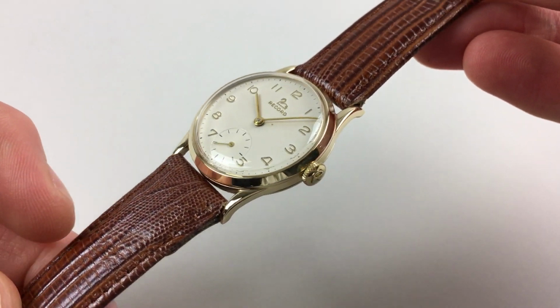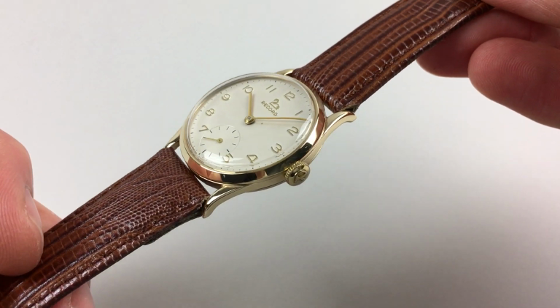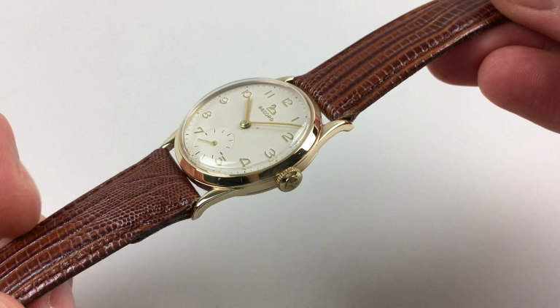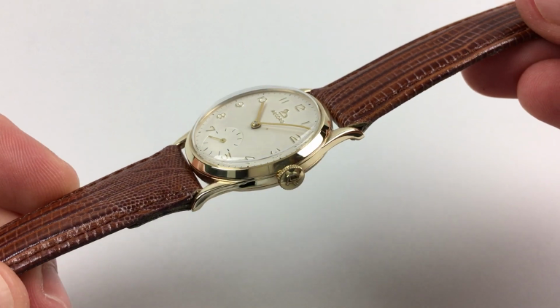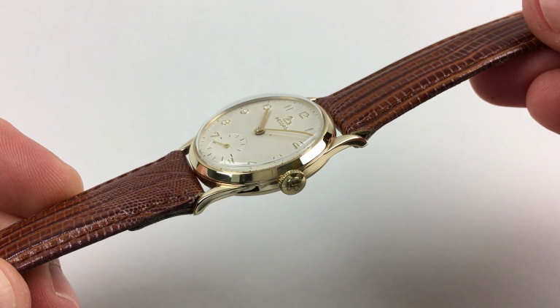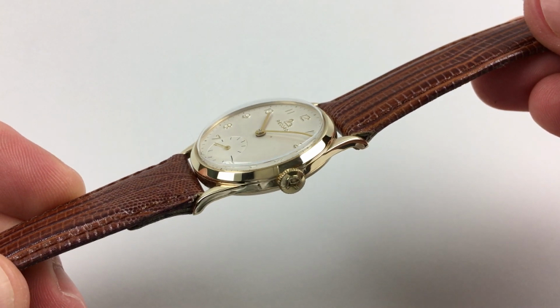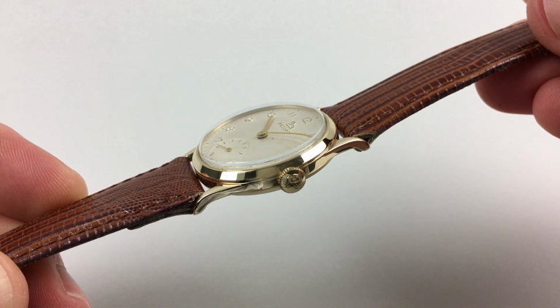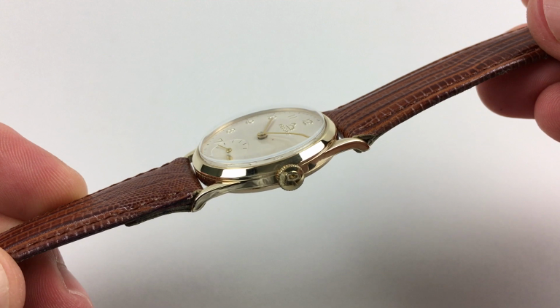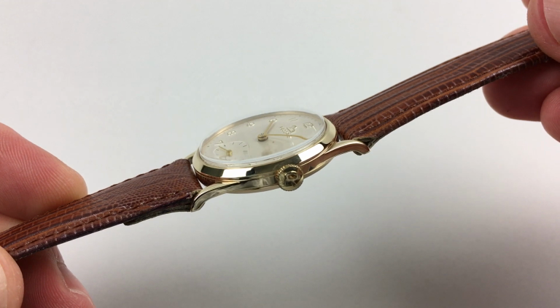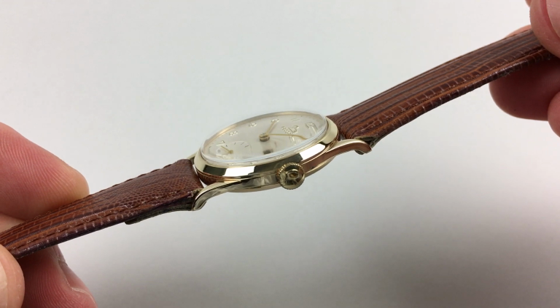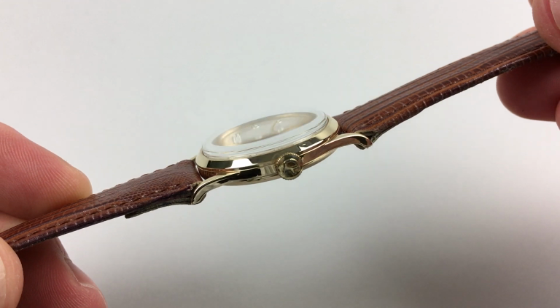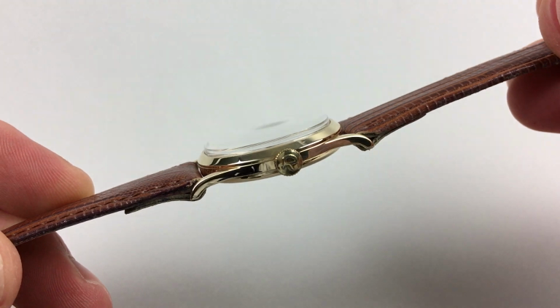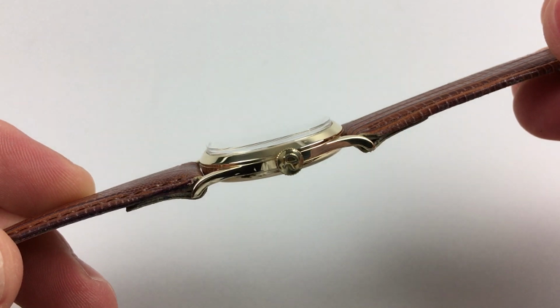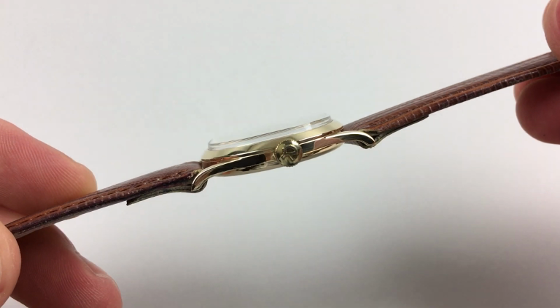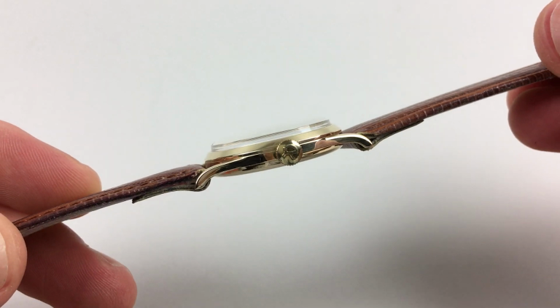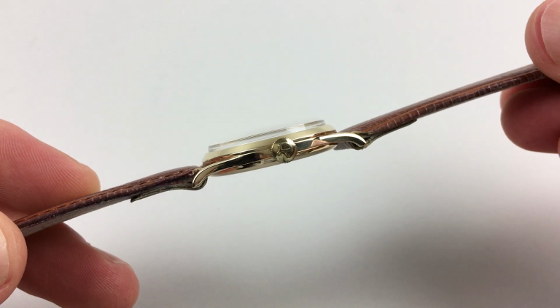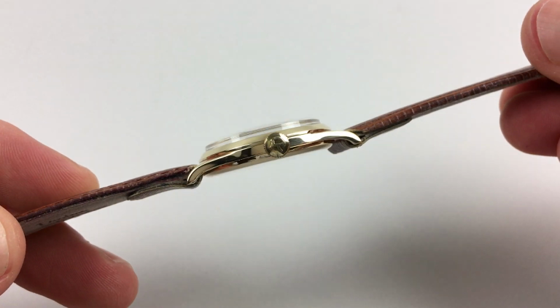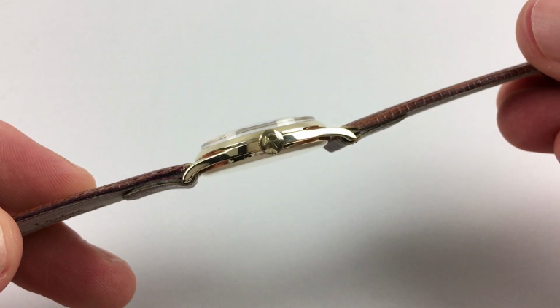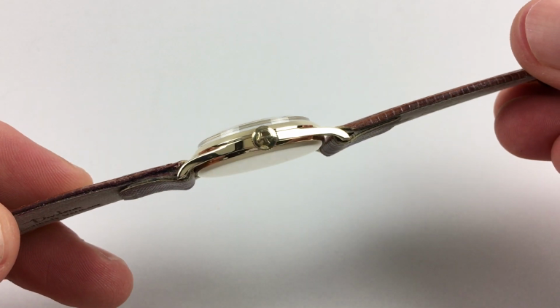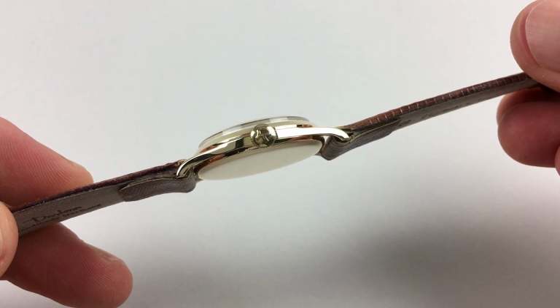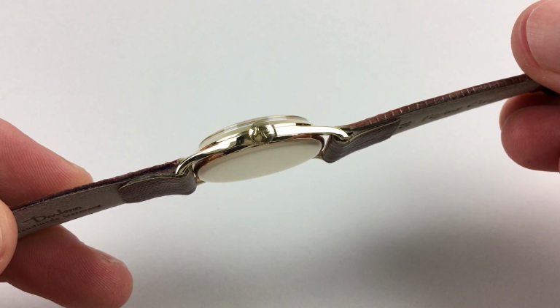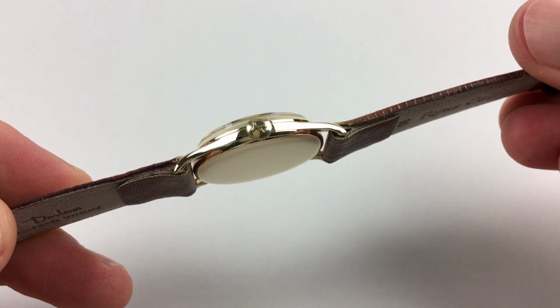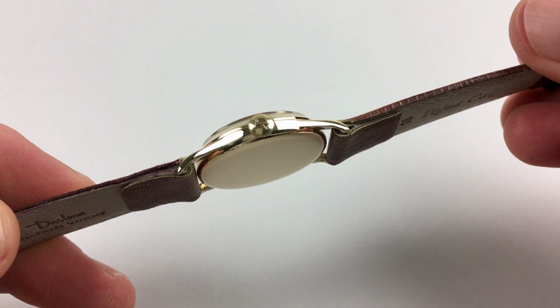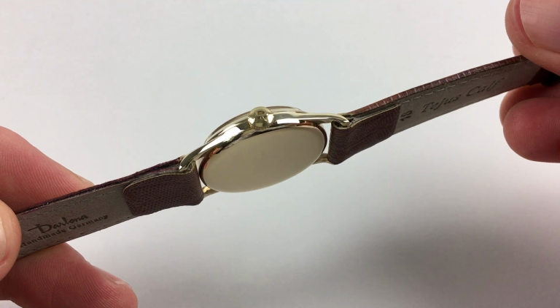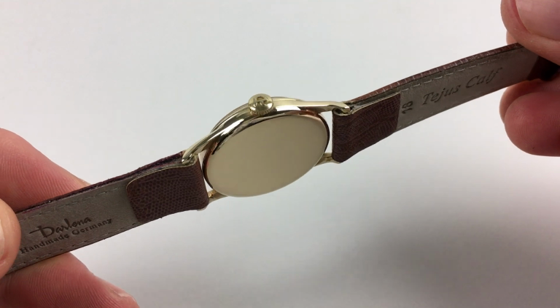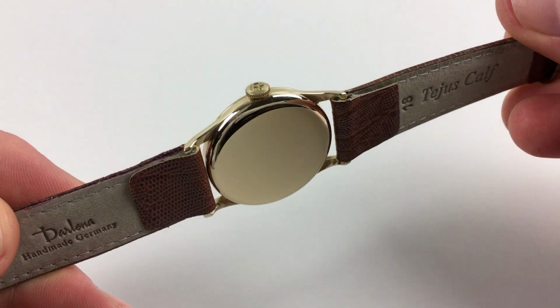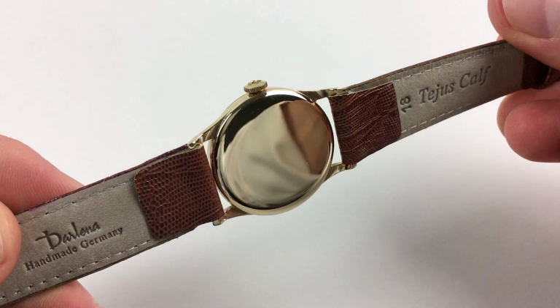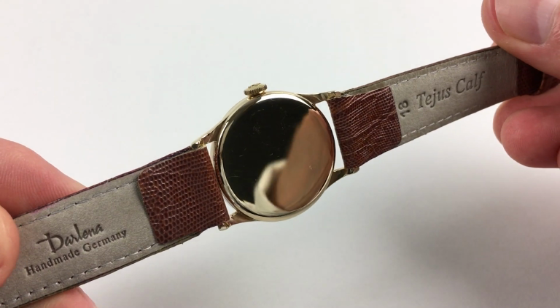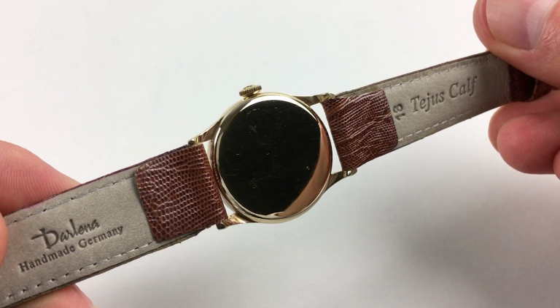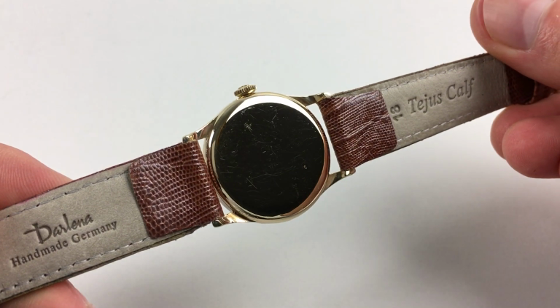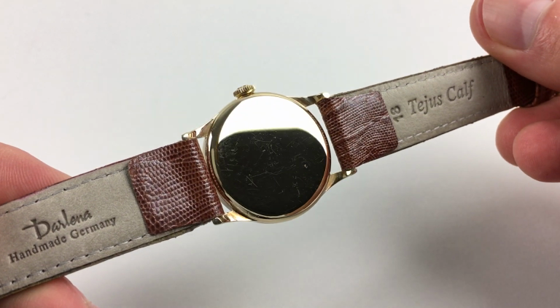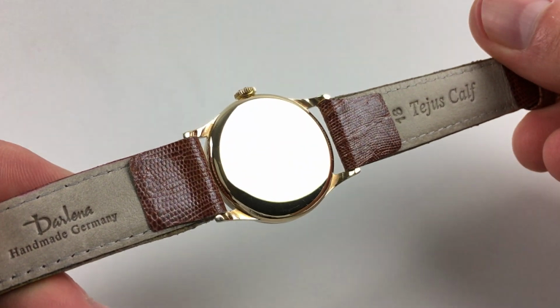The 9 karat gold case has a chamfered bezel and finely down-turned lugs. You'll see the Record winding crown to the side, and there's also a plain polished back.